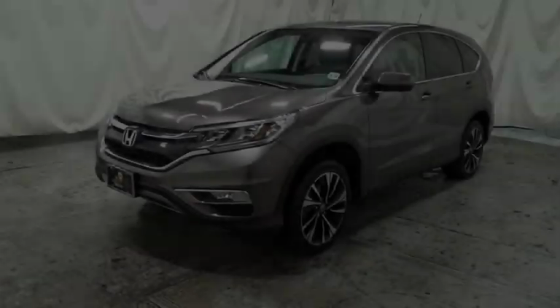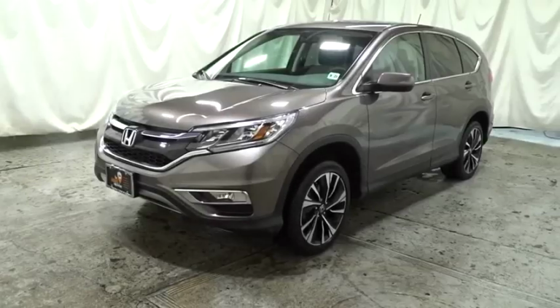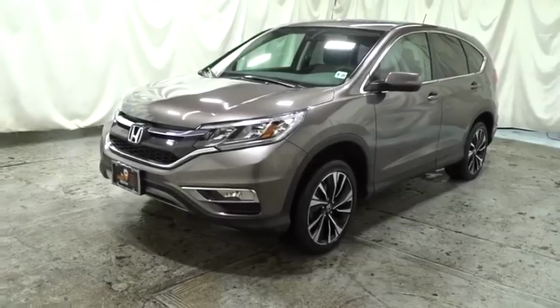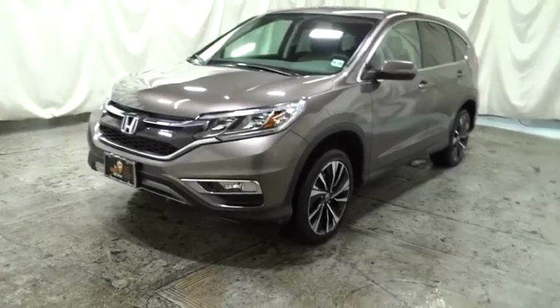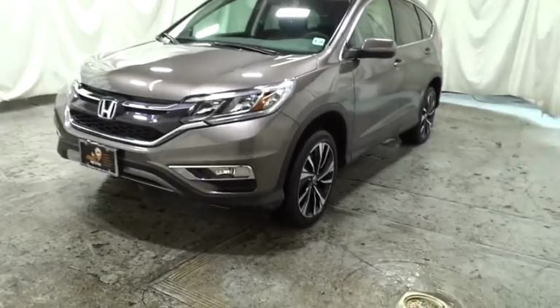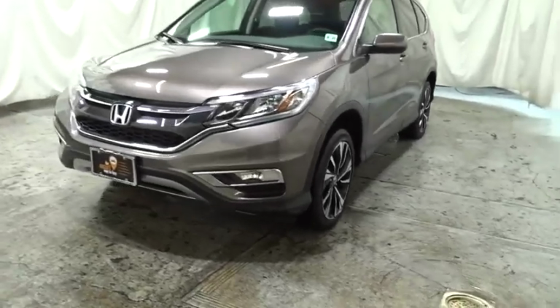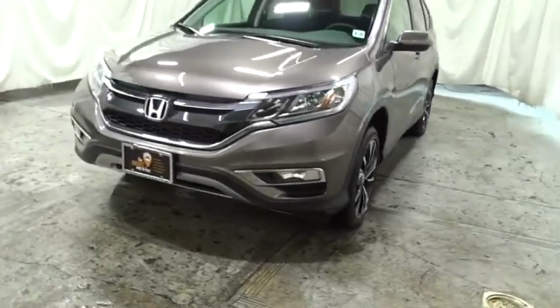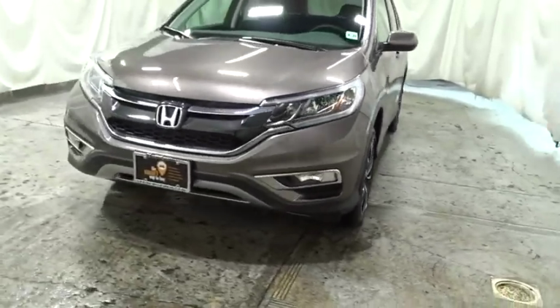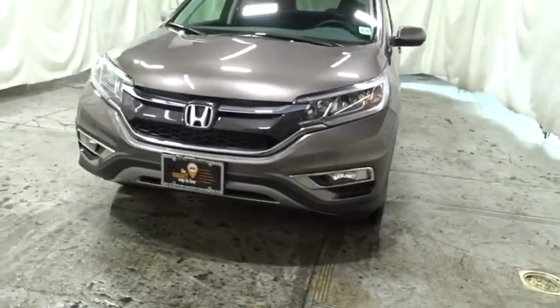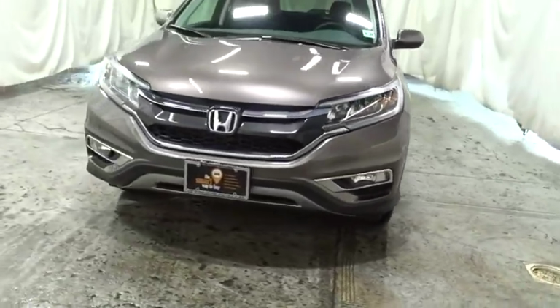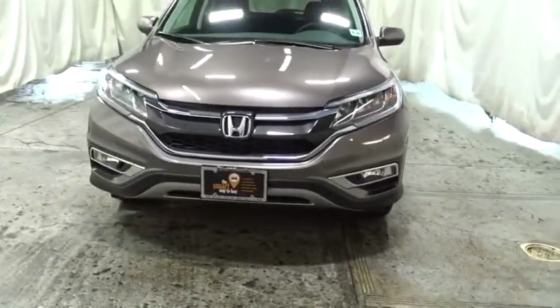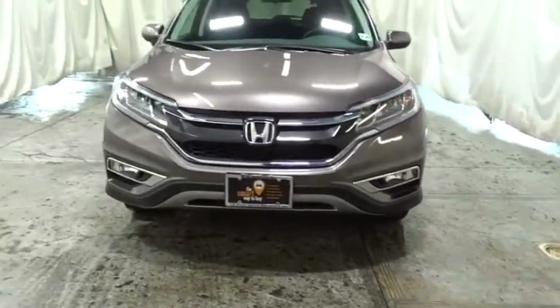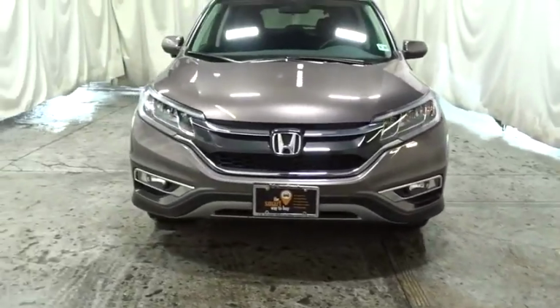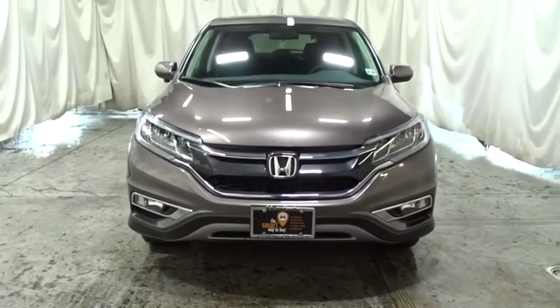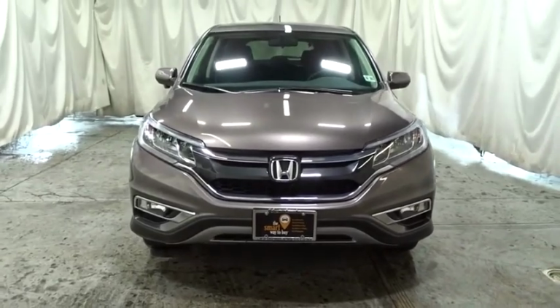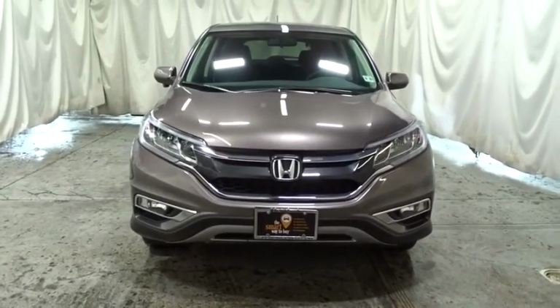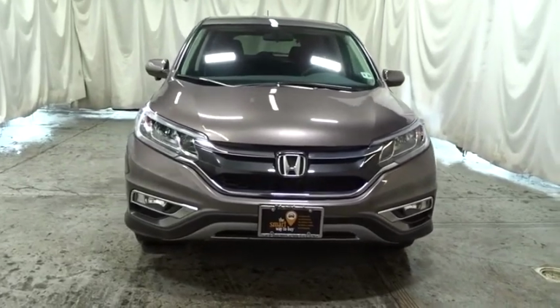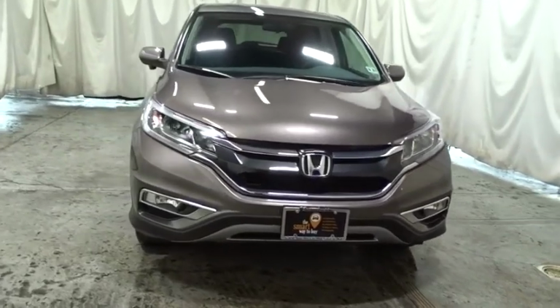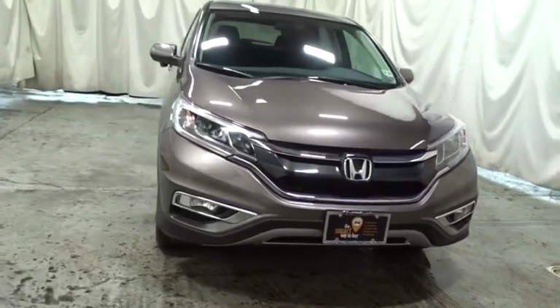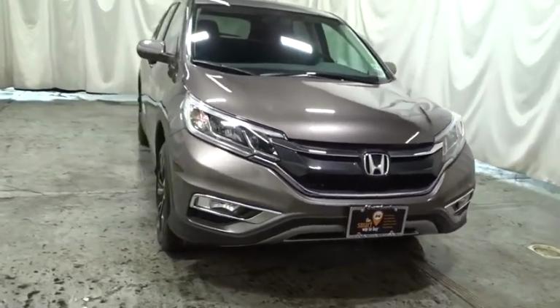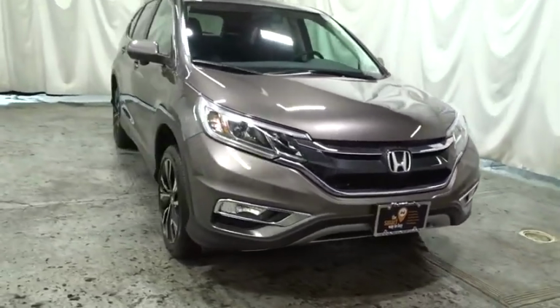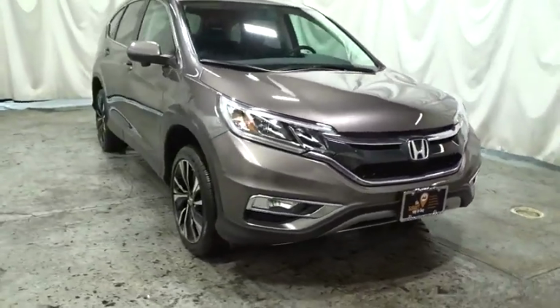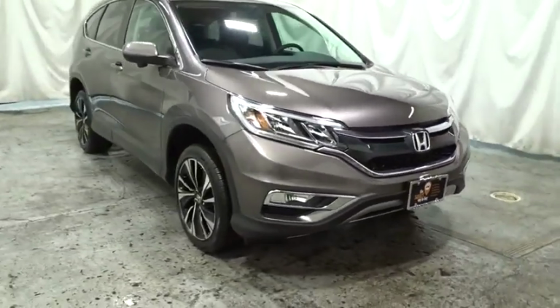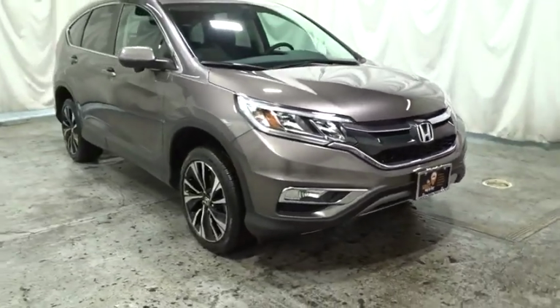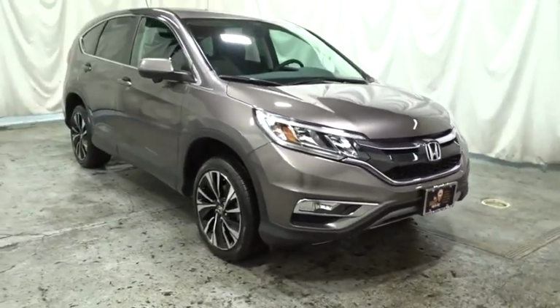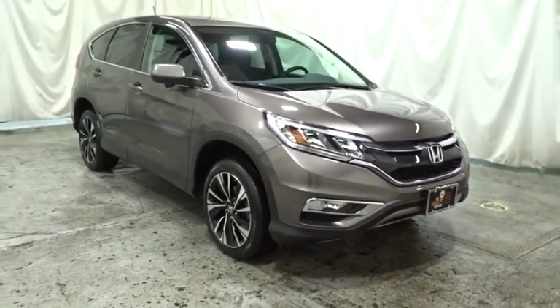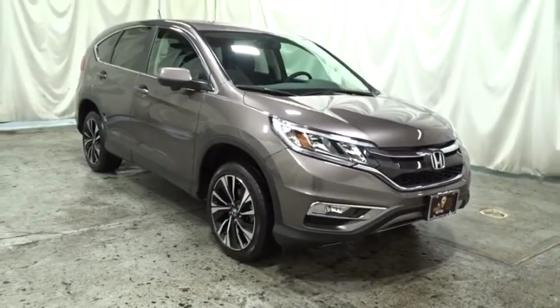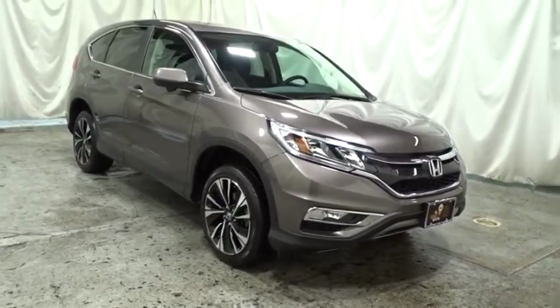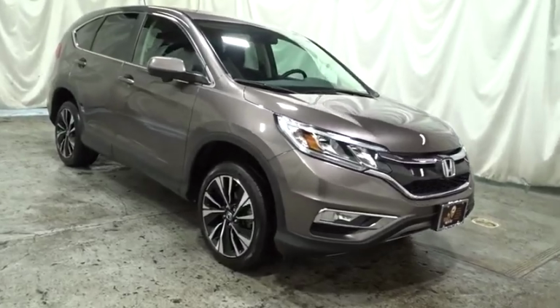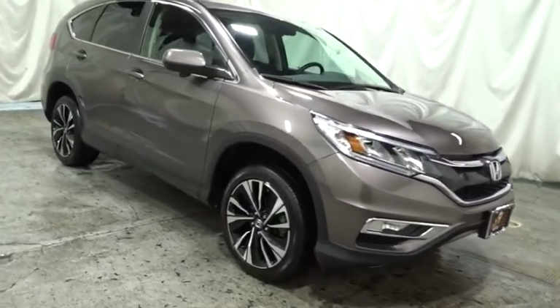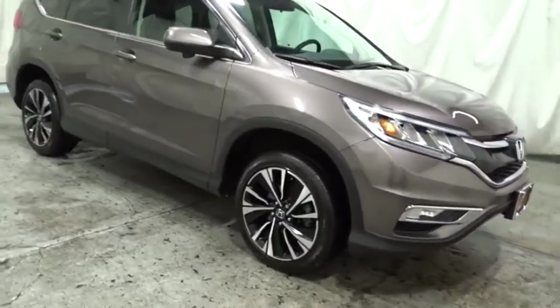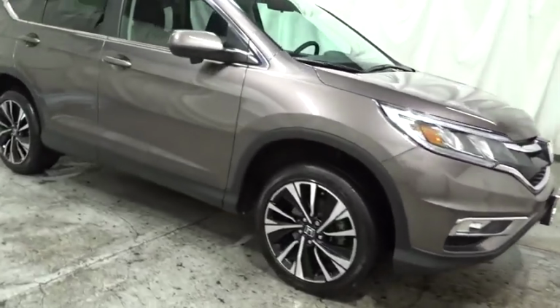Looking for the right vehicle? Check out the 2016 Honda CR-V — a top recommended vehicle because of its car-like driving manners, good value, cool technology, and comfy interior.